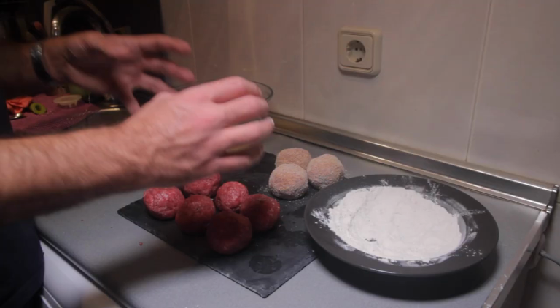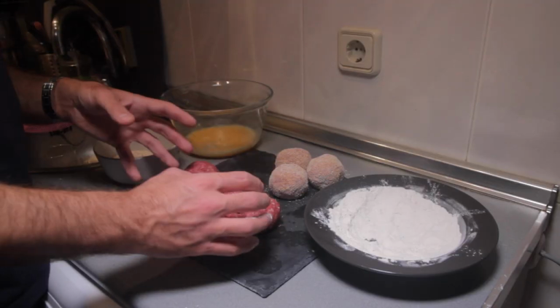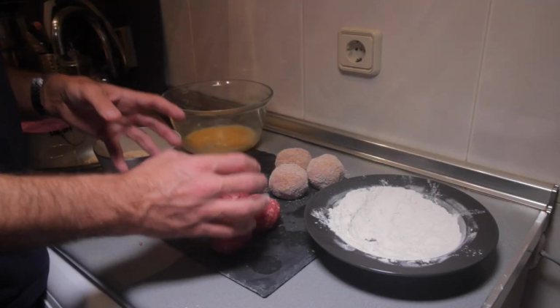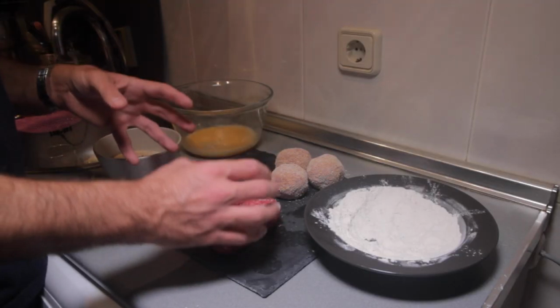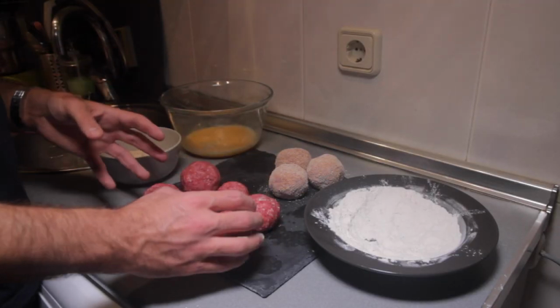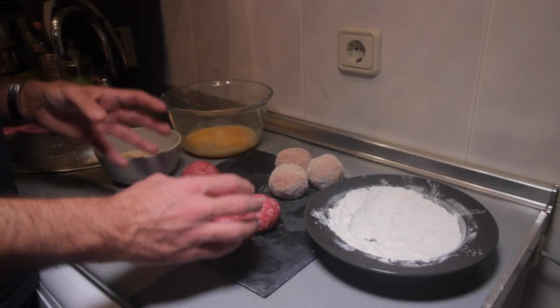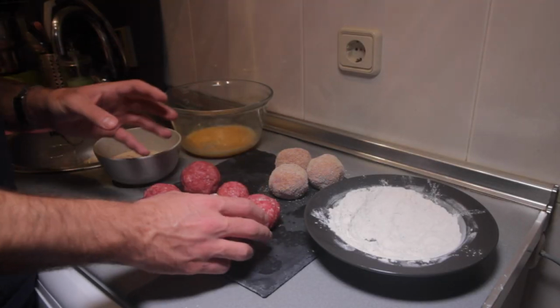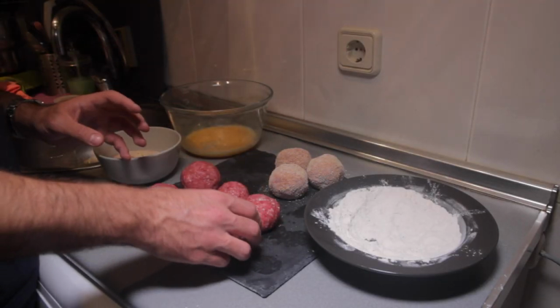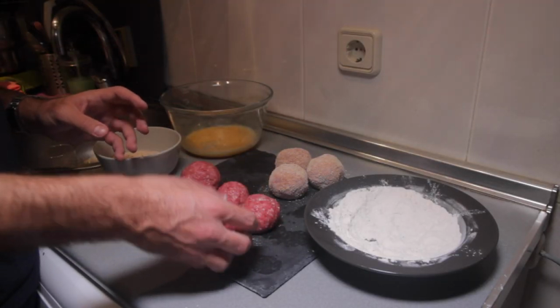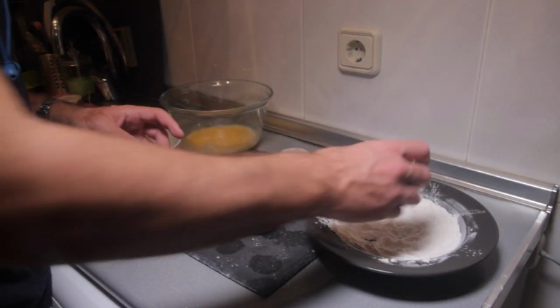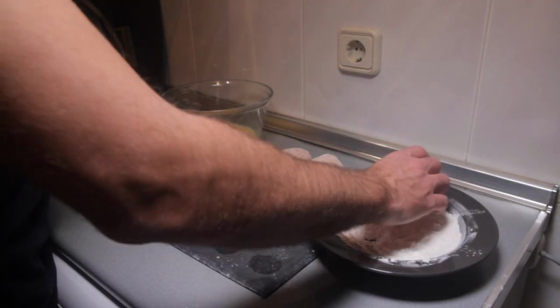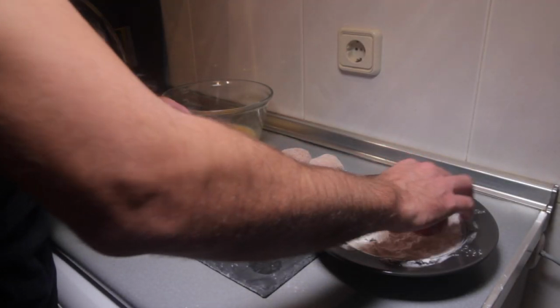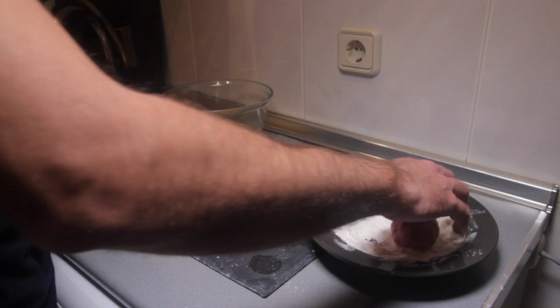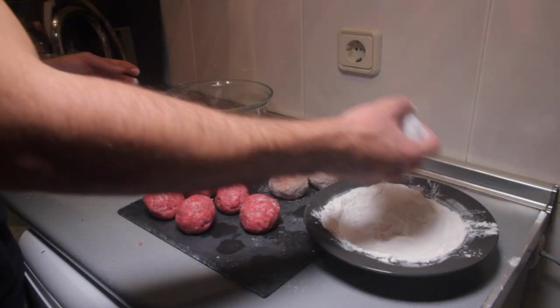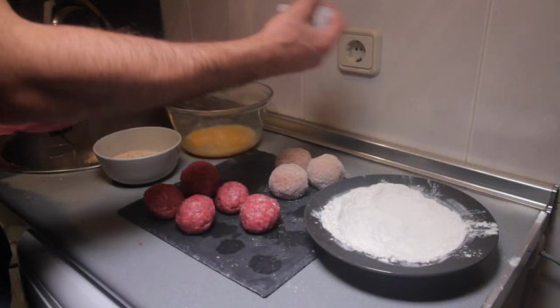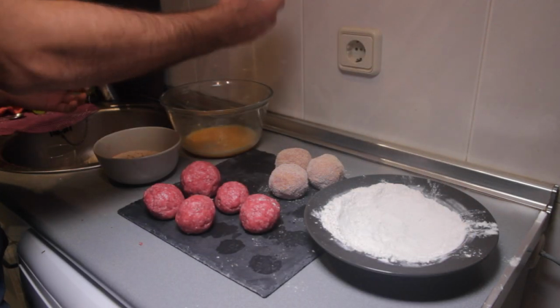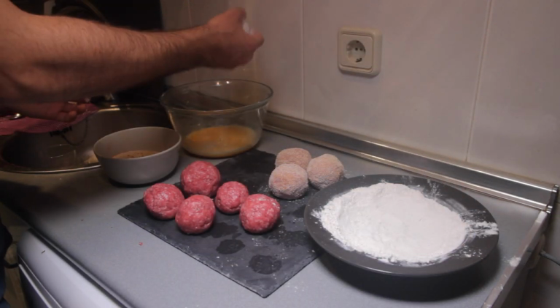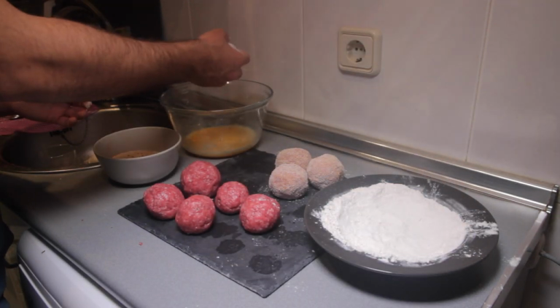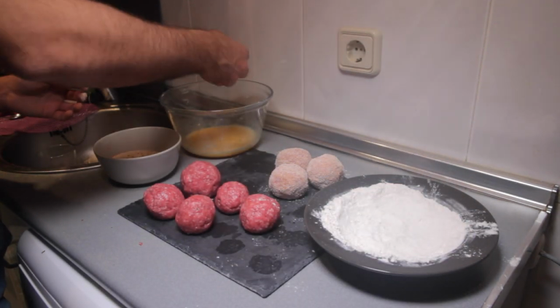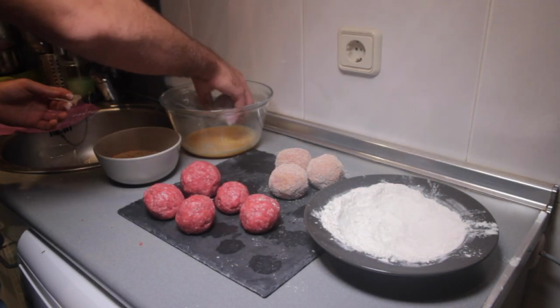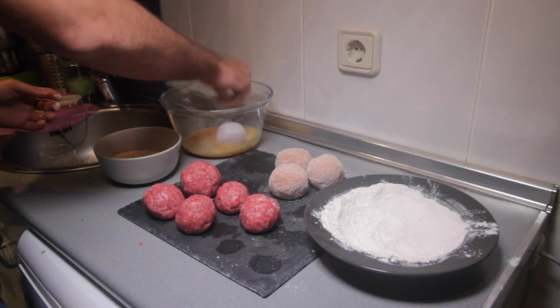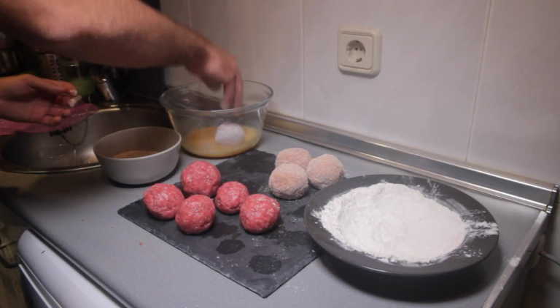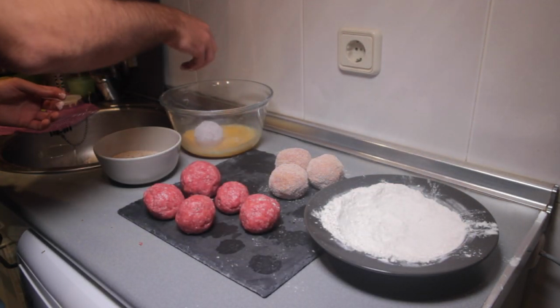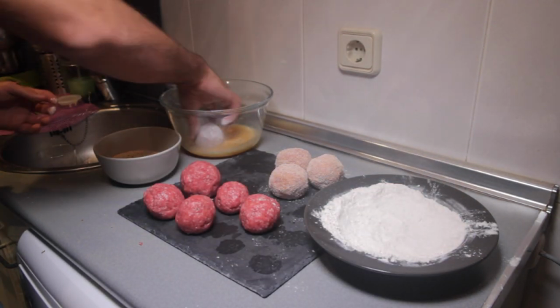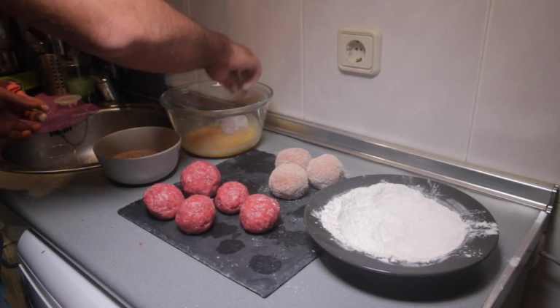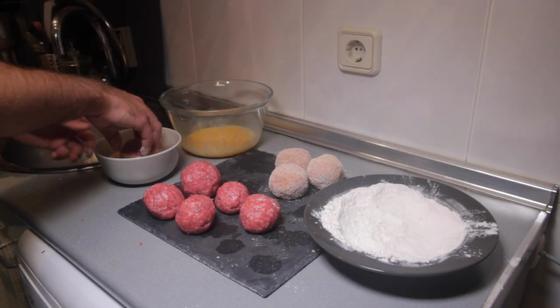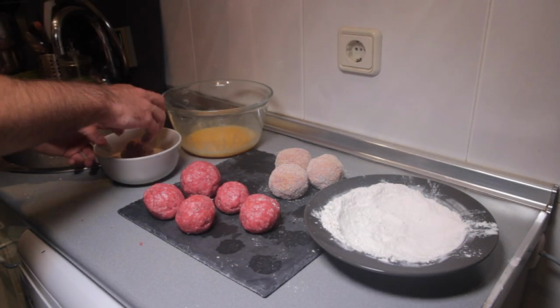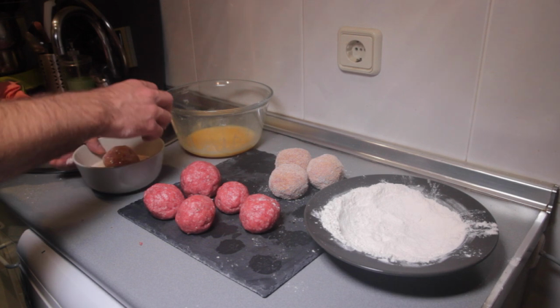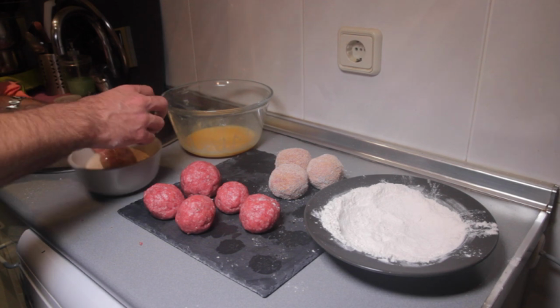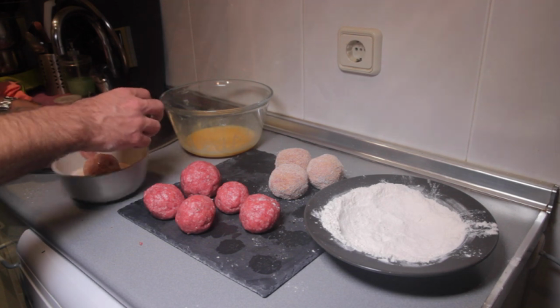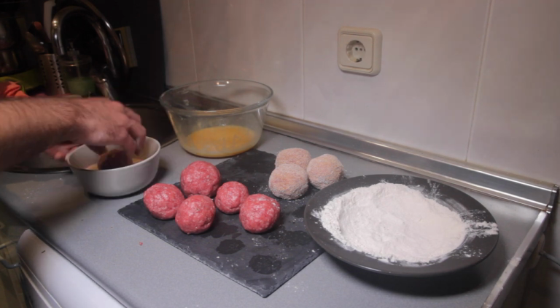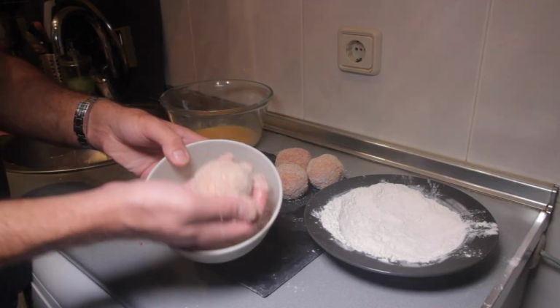What we are going to do now is put the meatball around each egg, then put it into the flour, coat it, and then put it into the breadcrumbs. Beautiful.